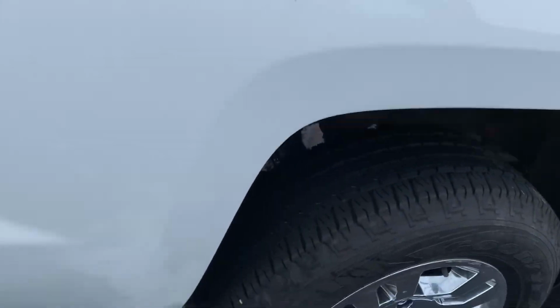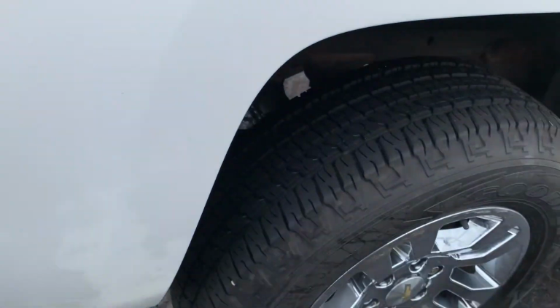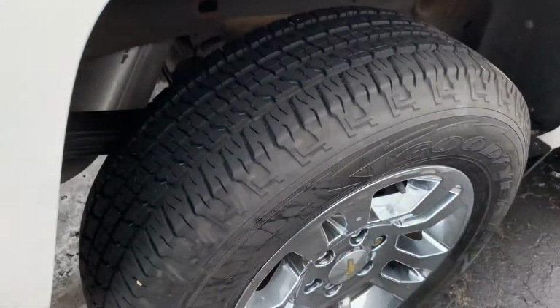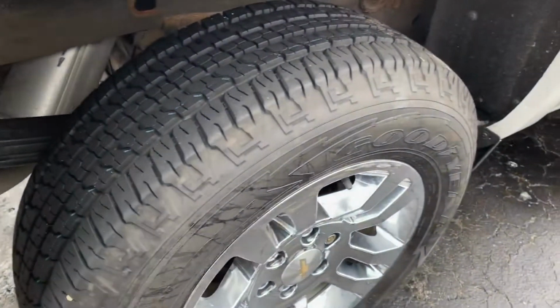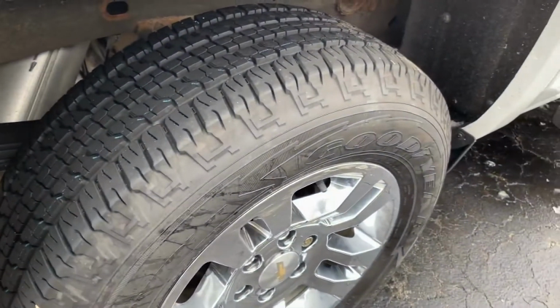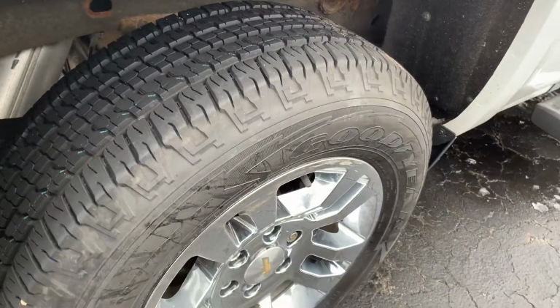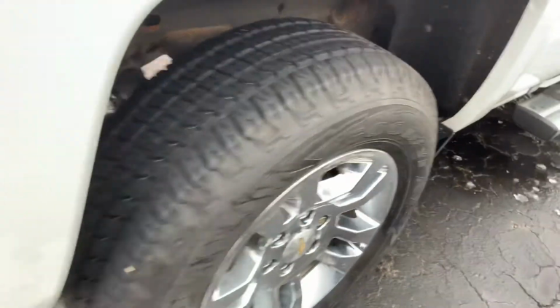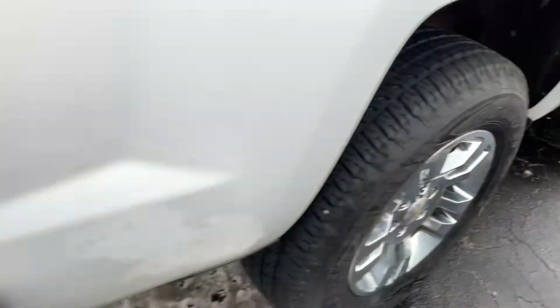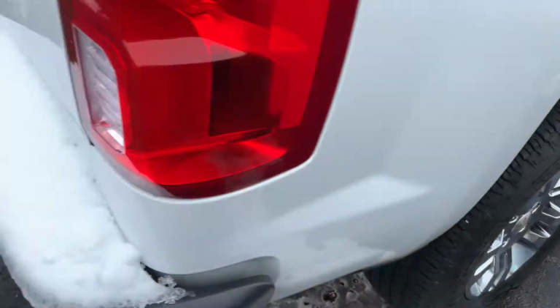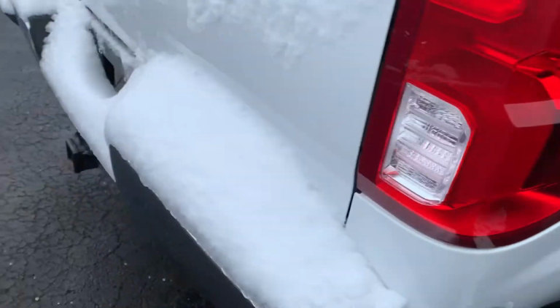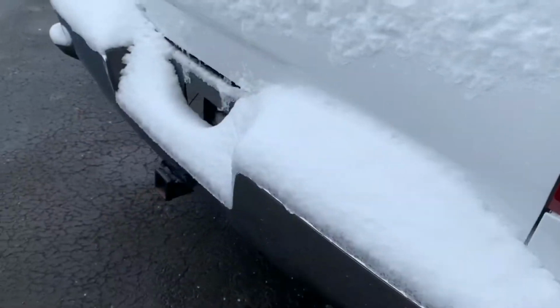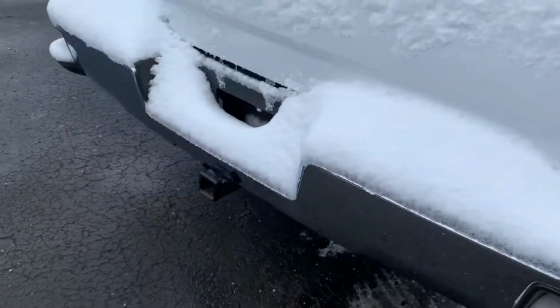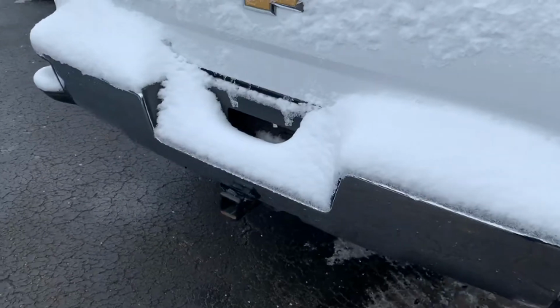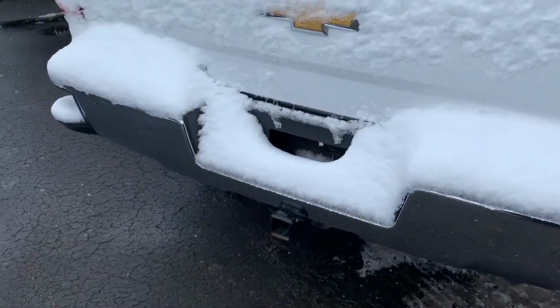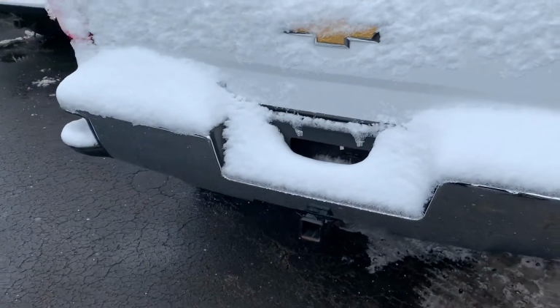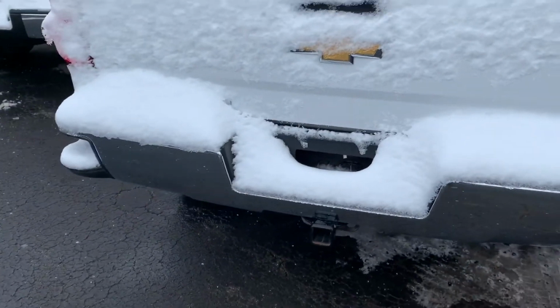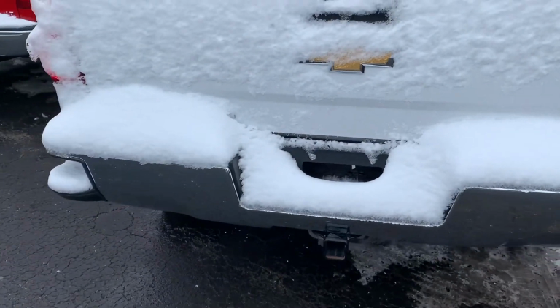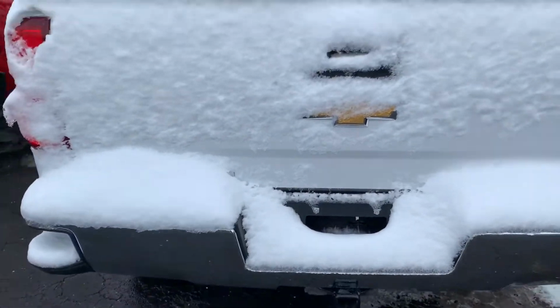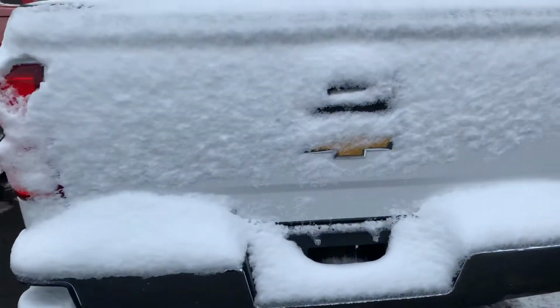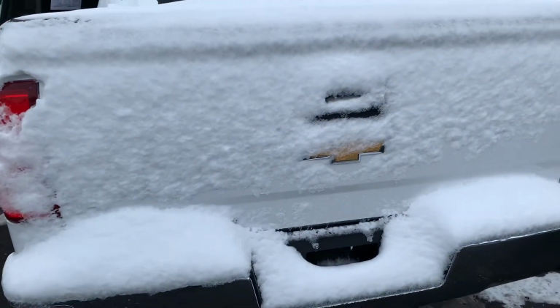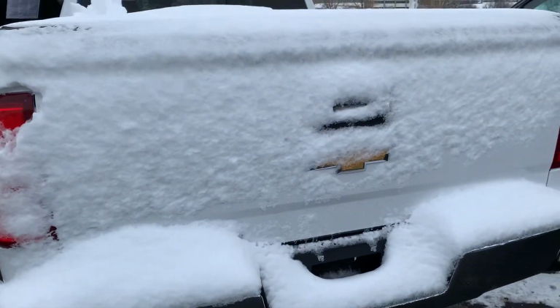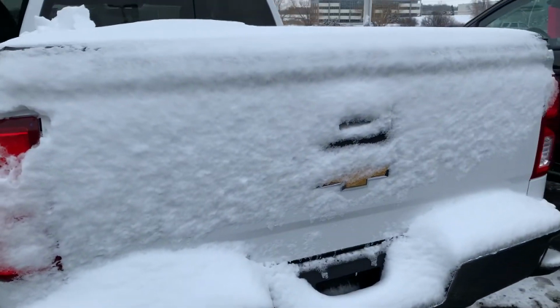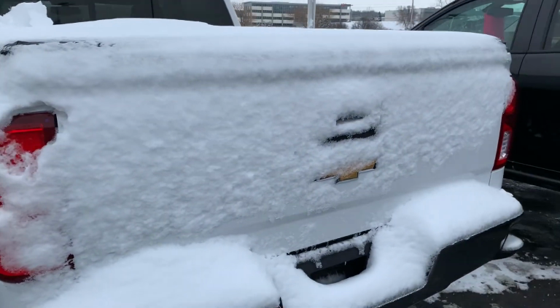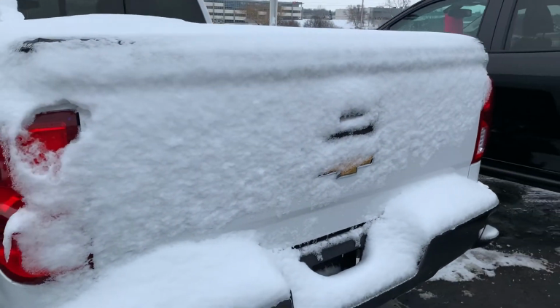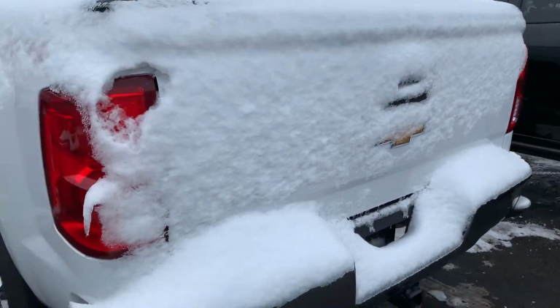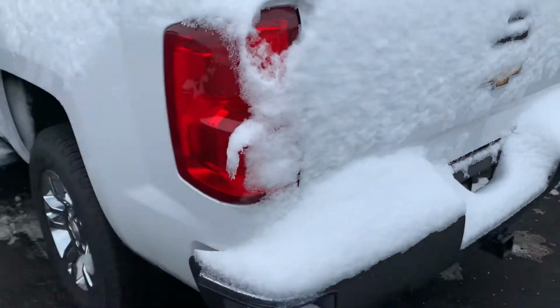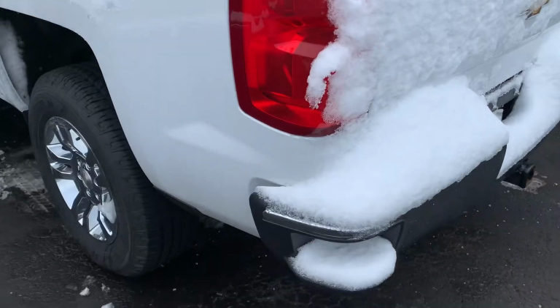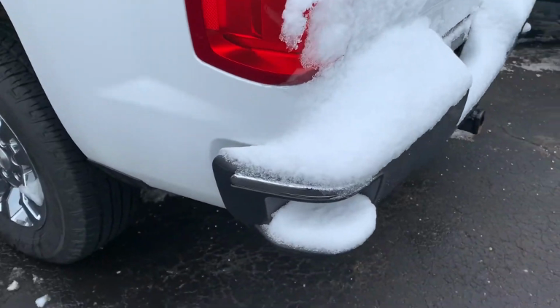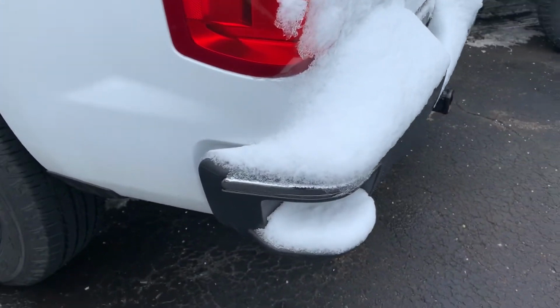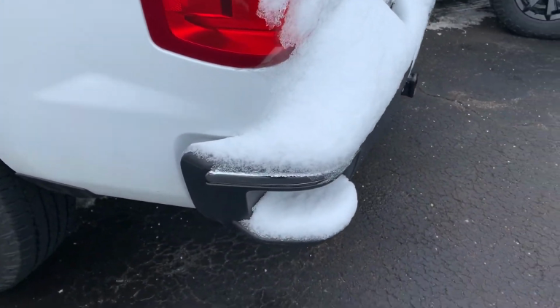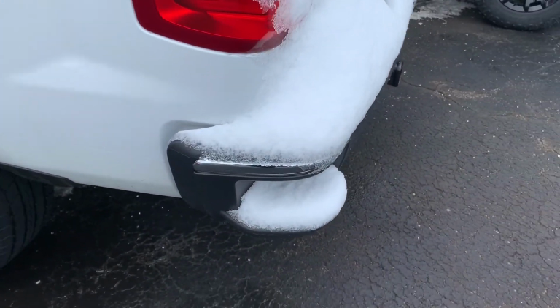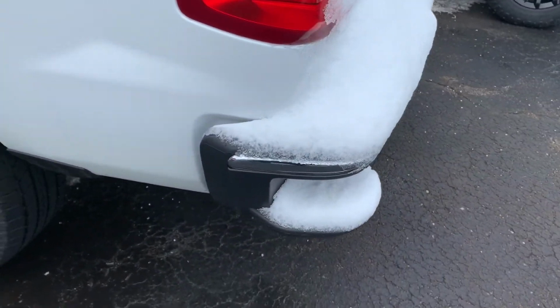Tires still have good tread all the way around. It's also equipped with four-wheel drive and a trailer hitch if need be. Backup camera located right above the Chevrolet emblem there. Also has the rear corner assist steps.